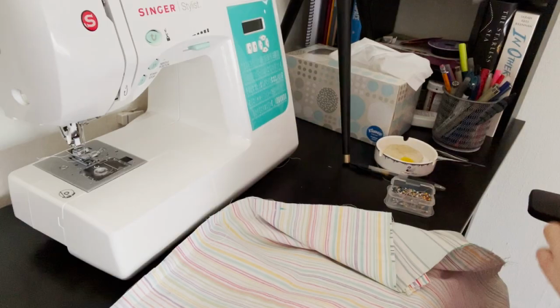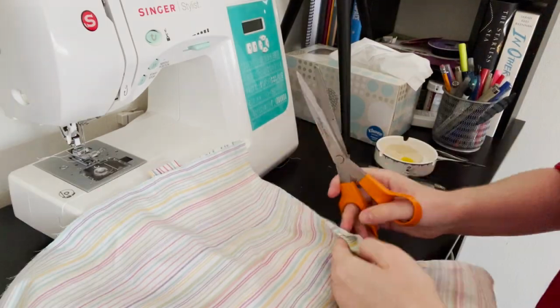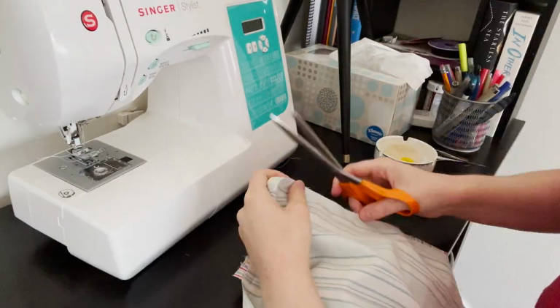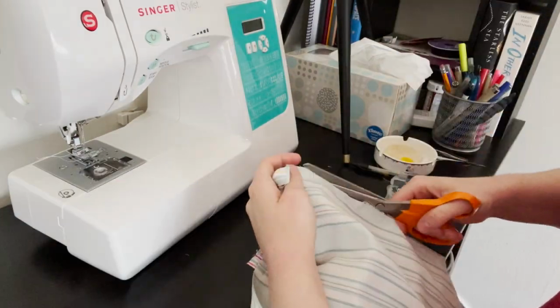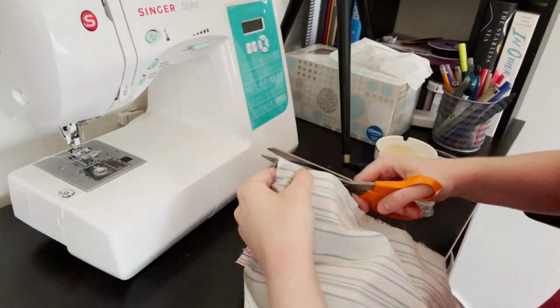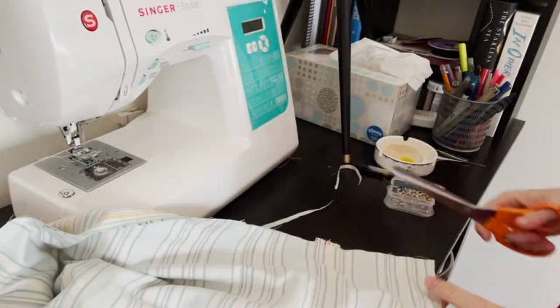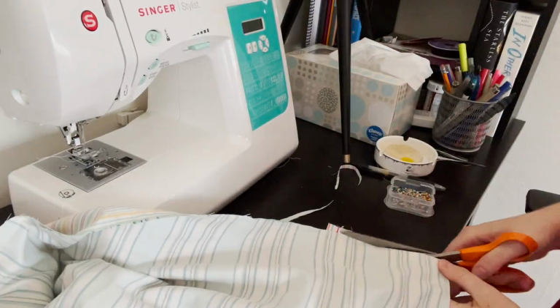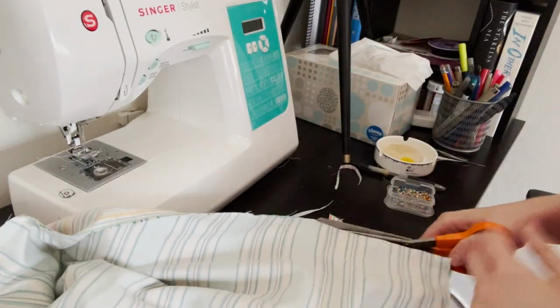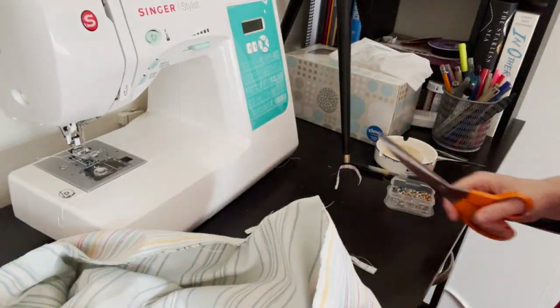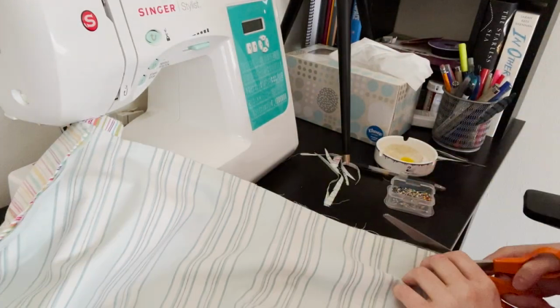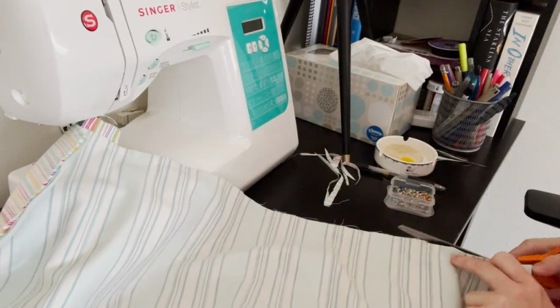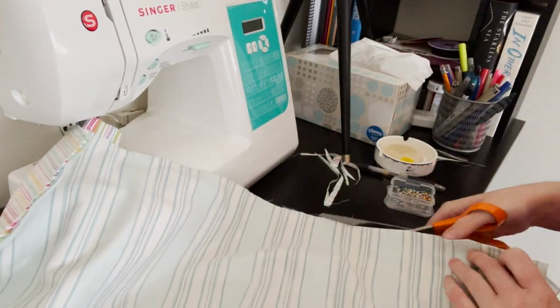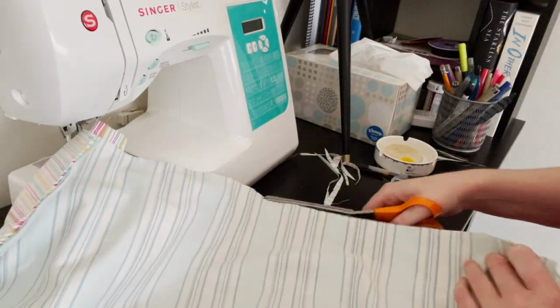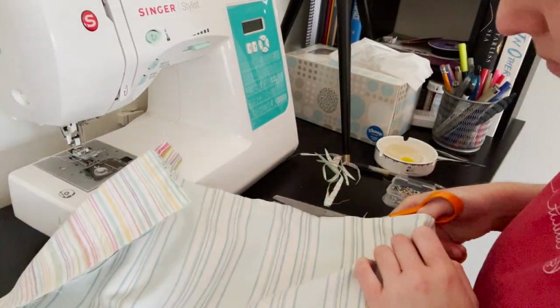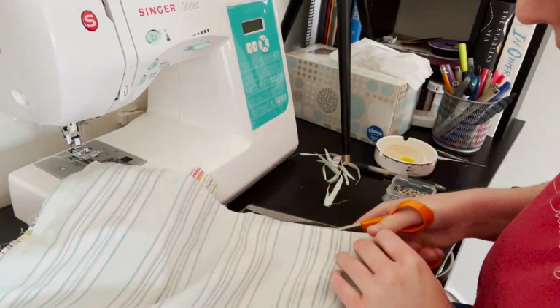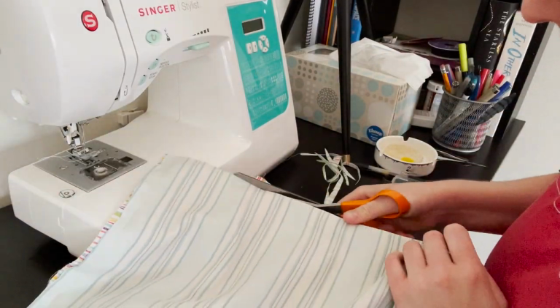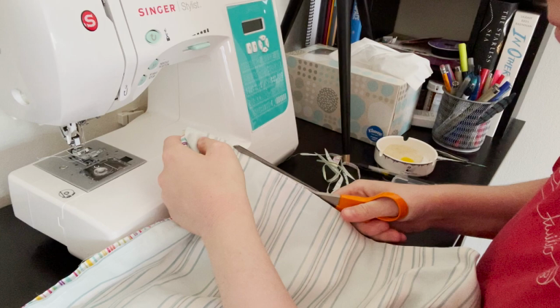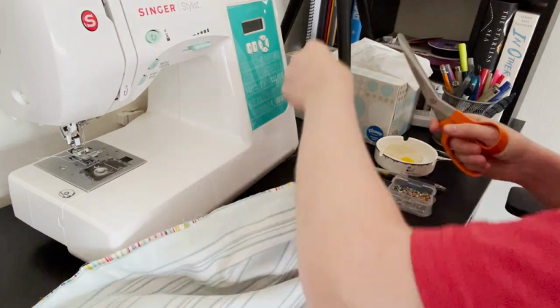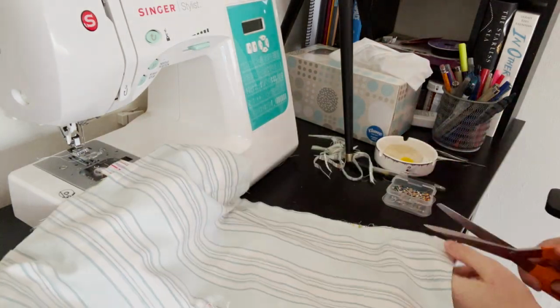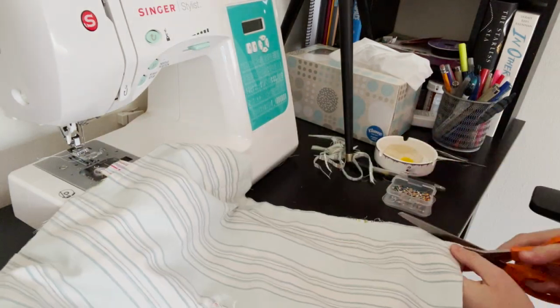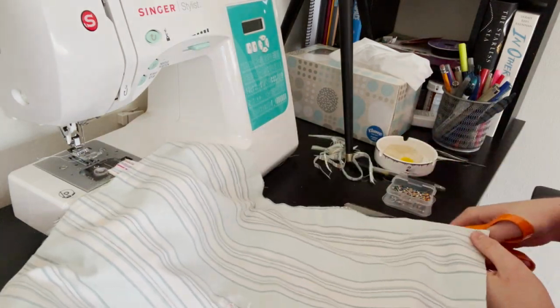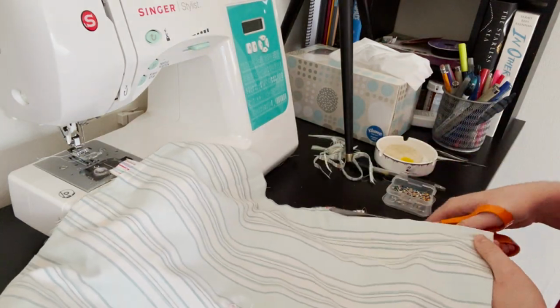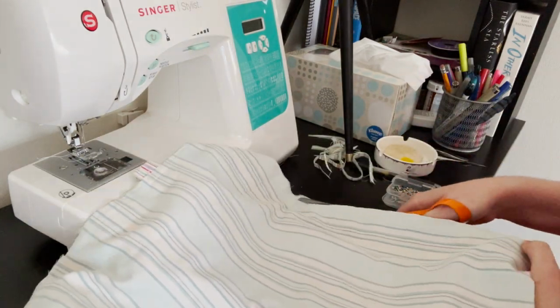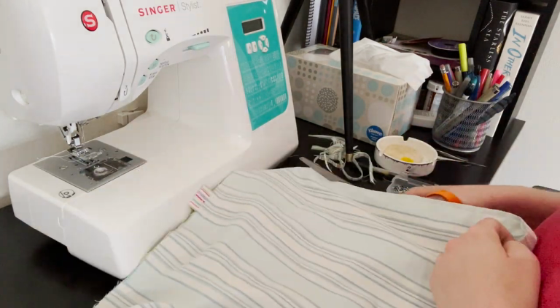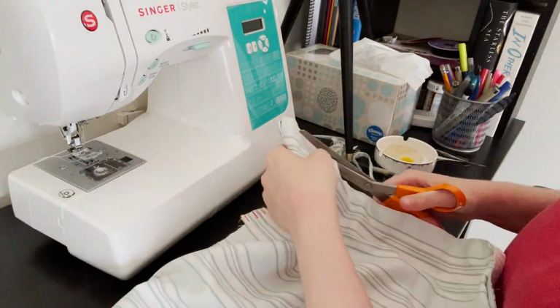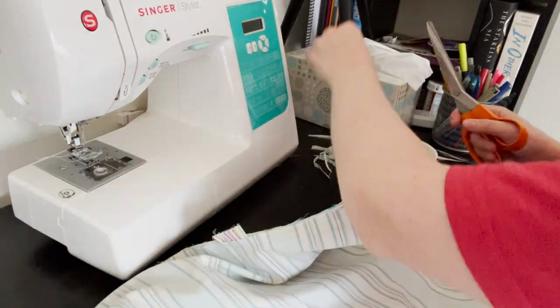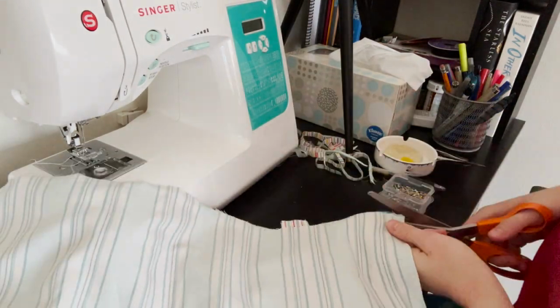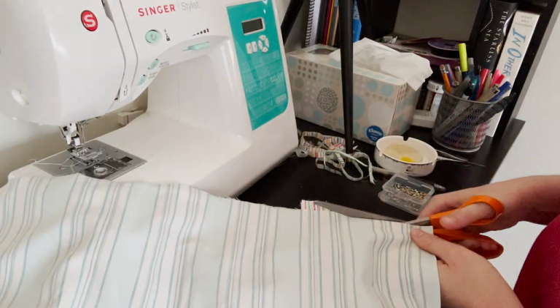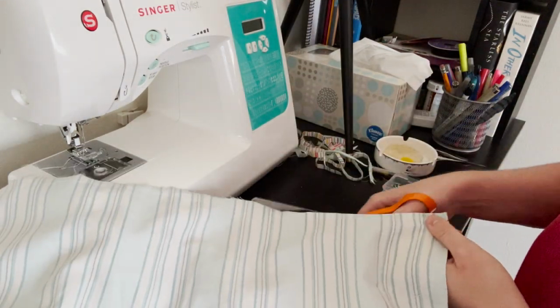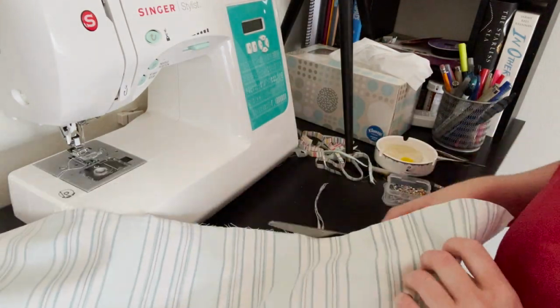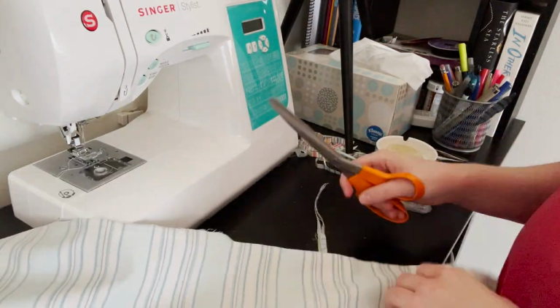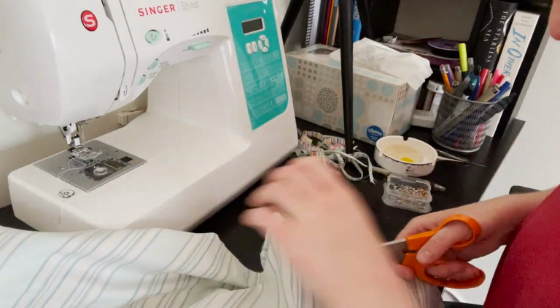Next I trimmed the excess seam allowance away and turned my cover right side out. My turning hole was a little small so I struggled a little bit to turn it.